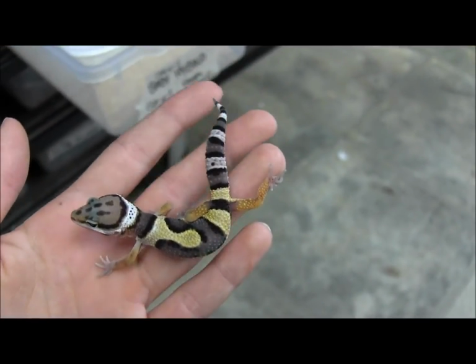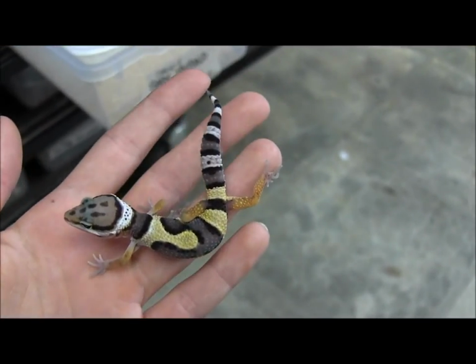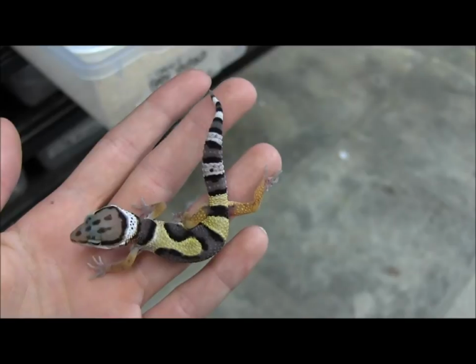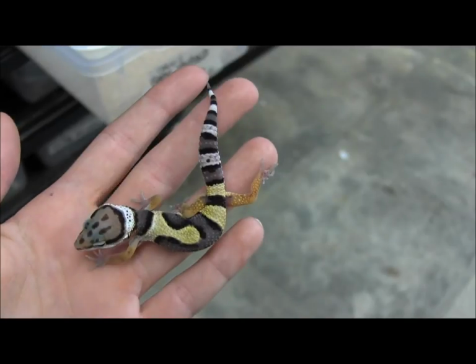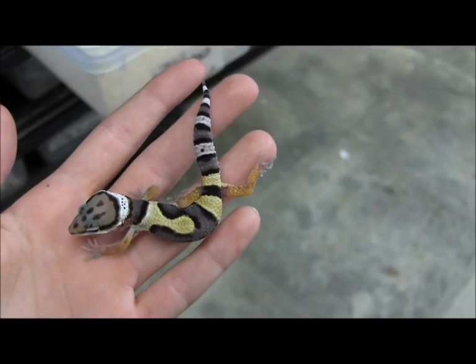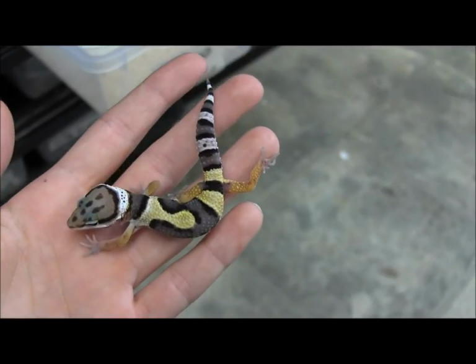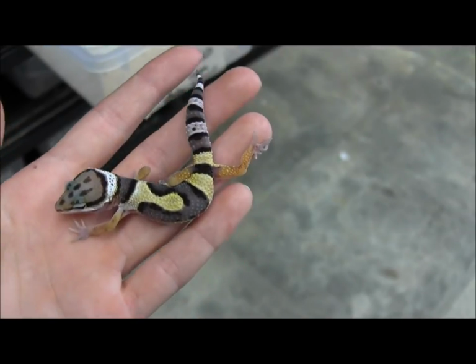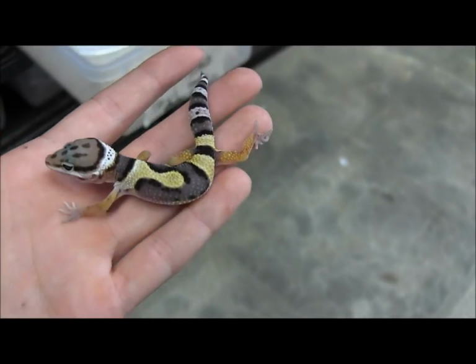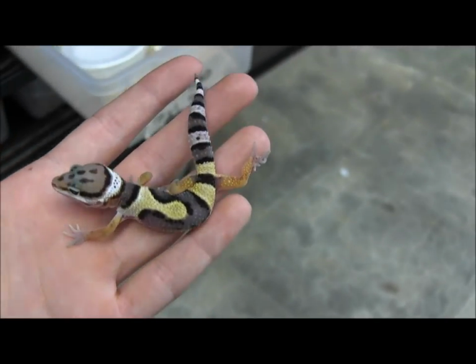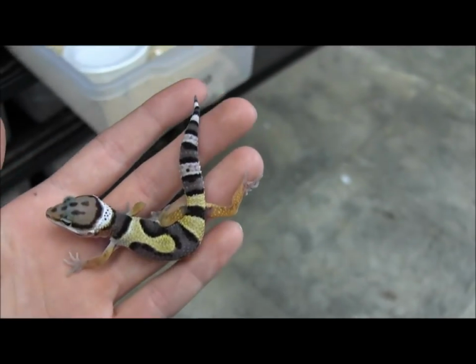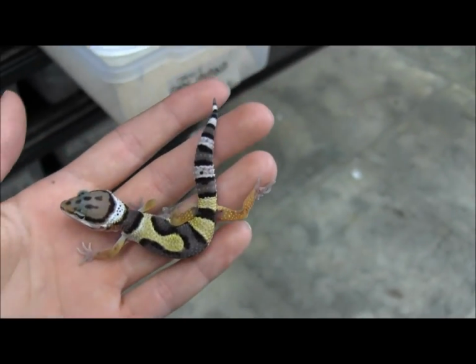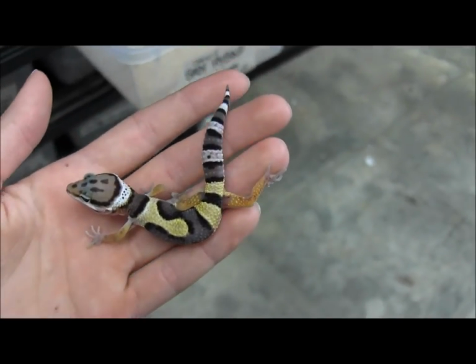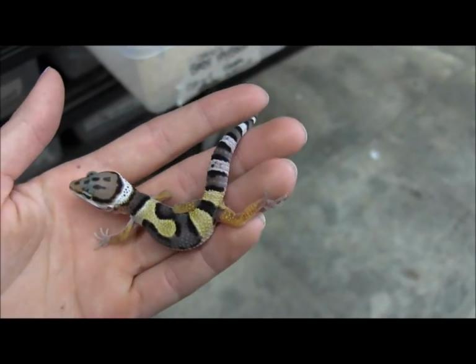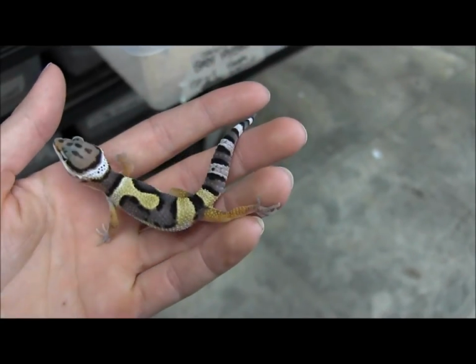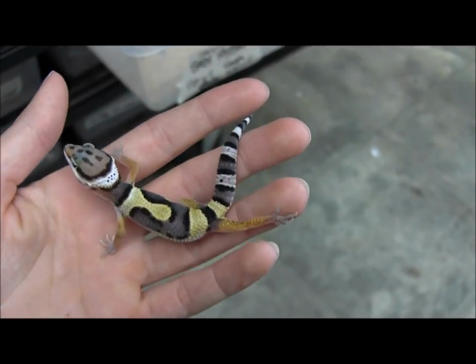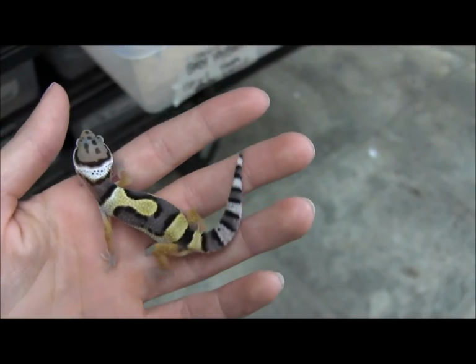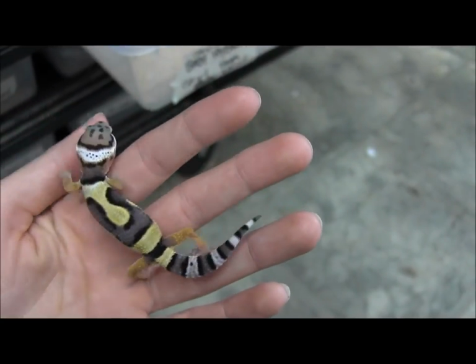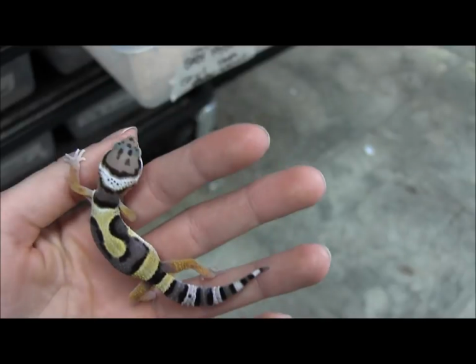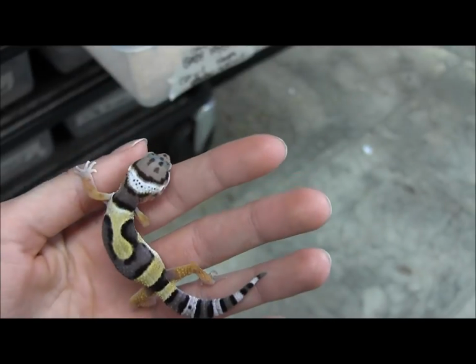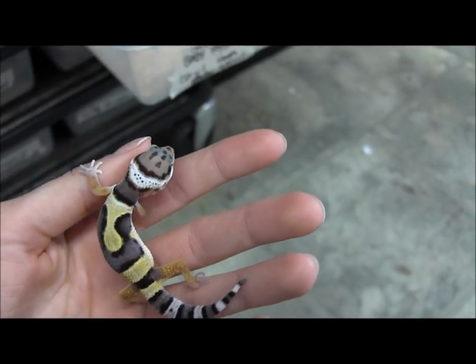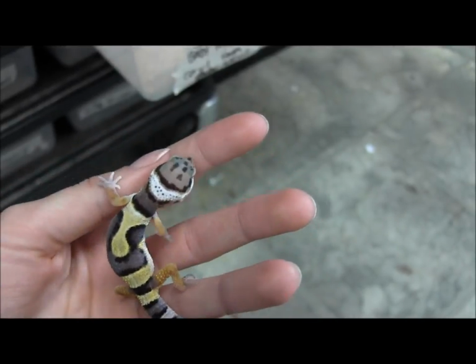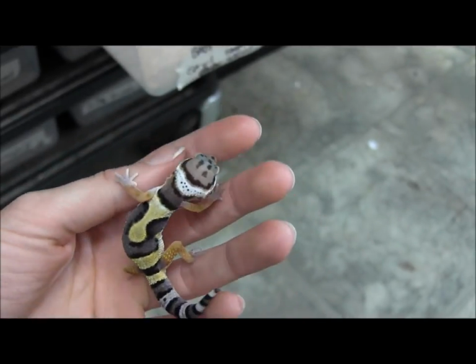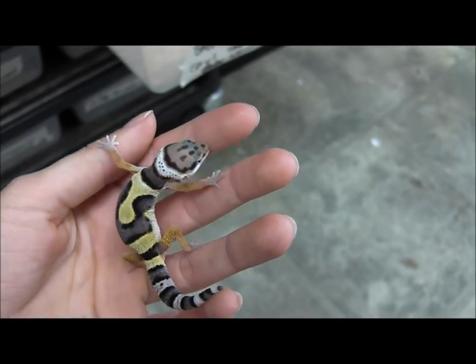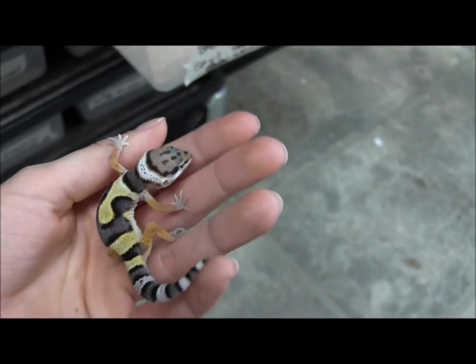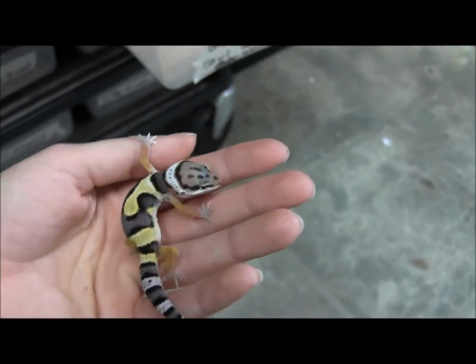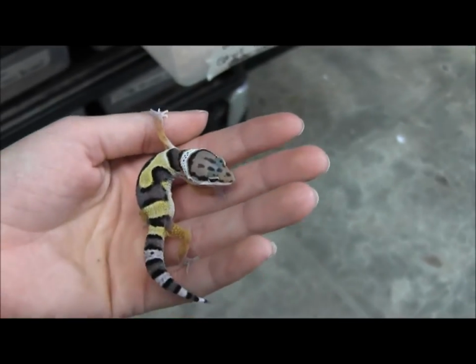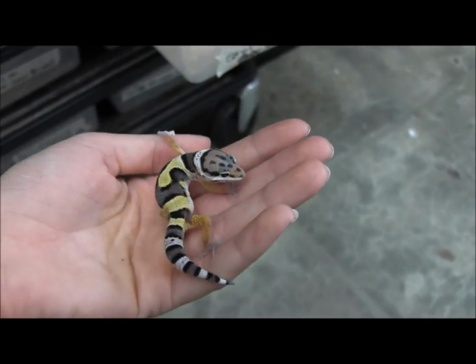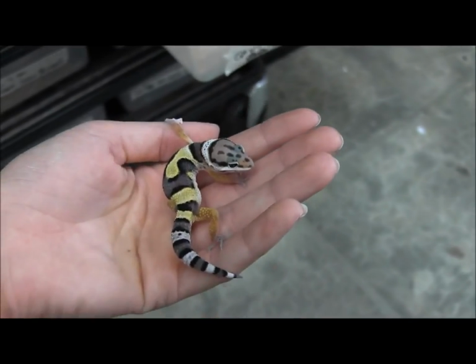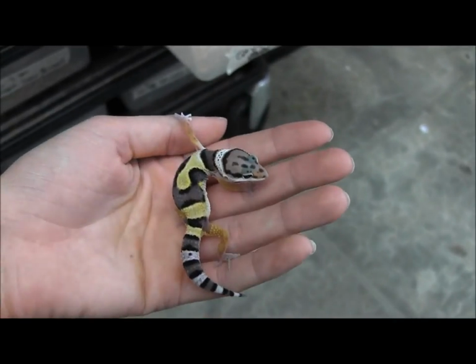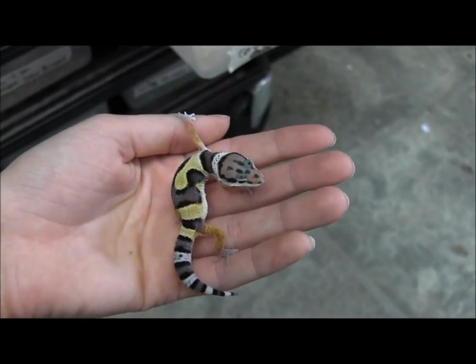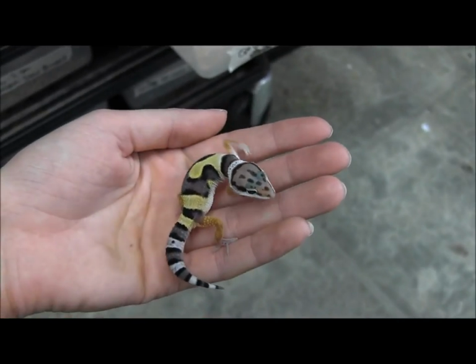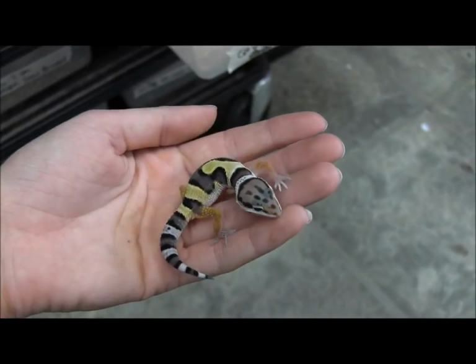They've been feeding every day on crickets and mealworms. They're super well started, which makes them a great gecko for a first time reptile owner or just someone looking for a unique pet reptile.